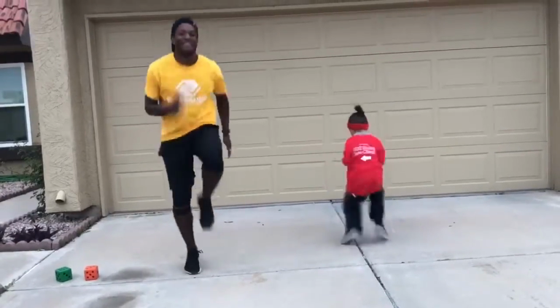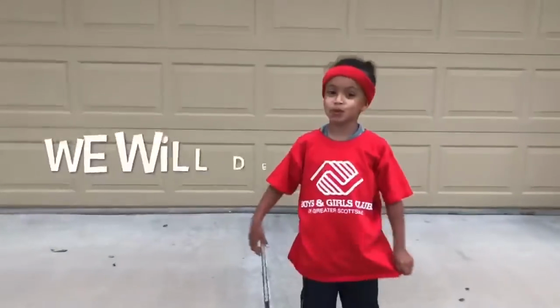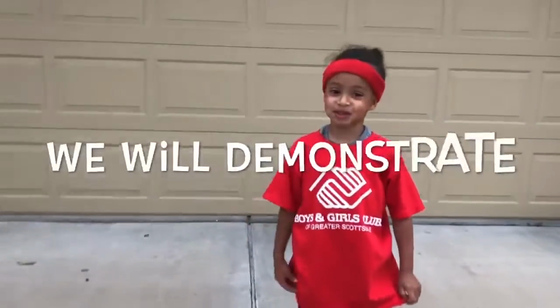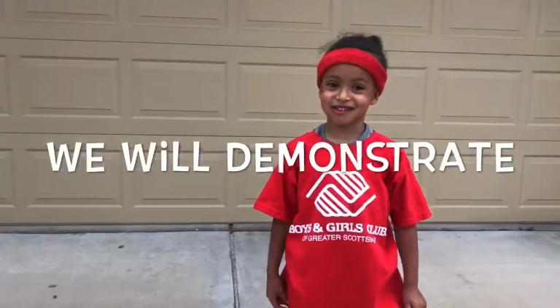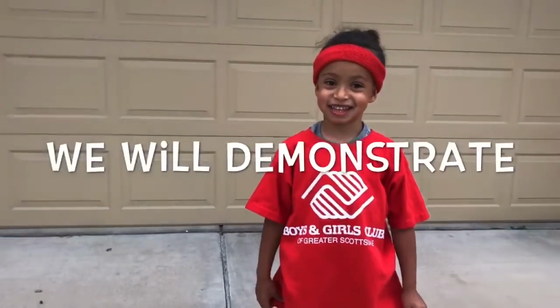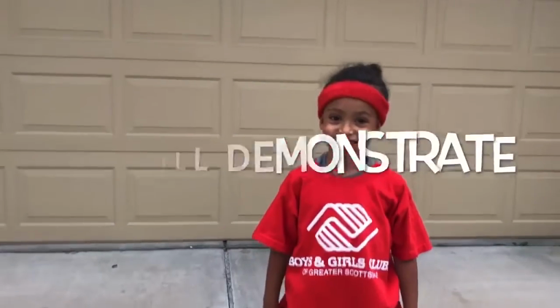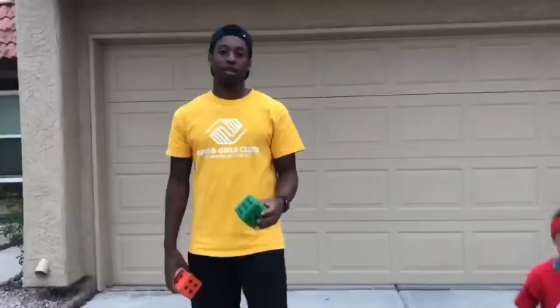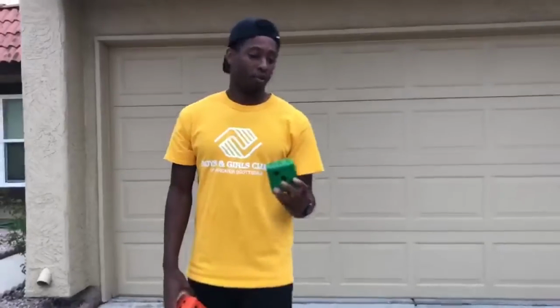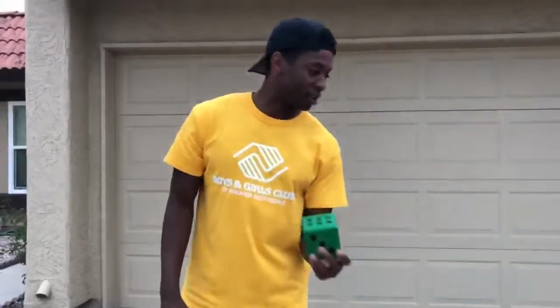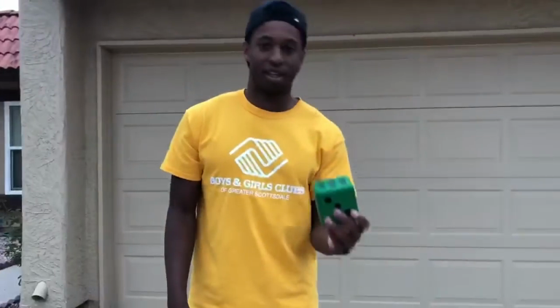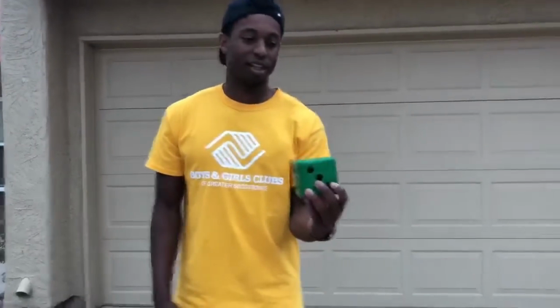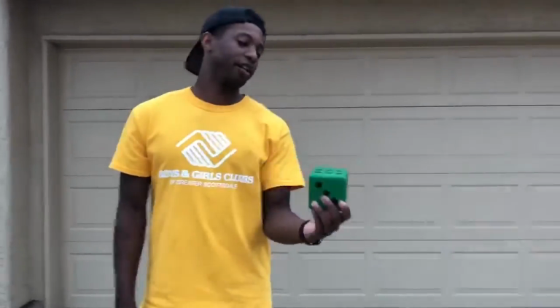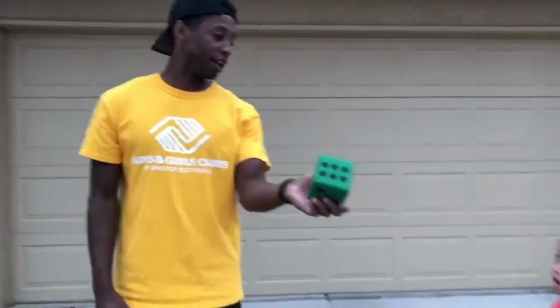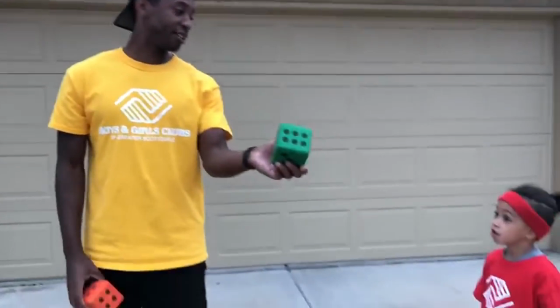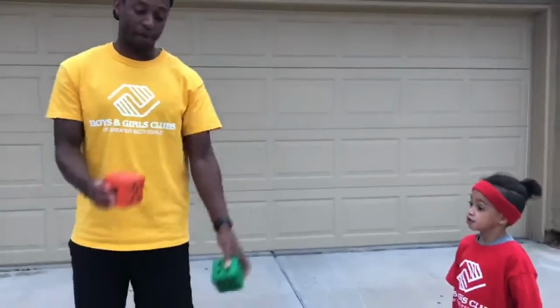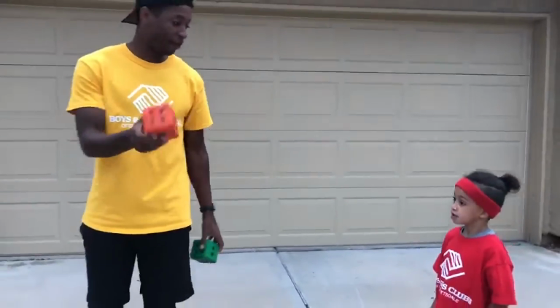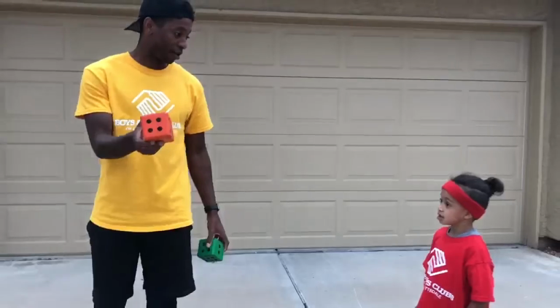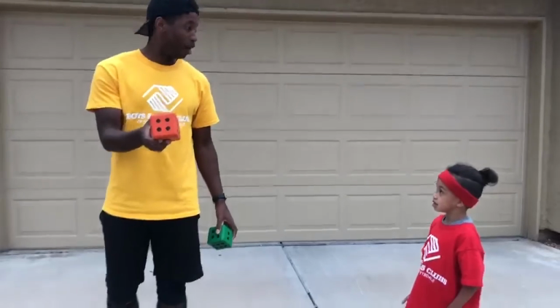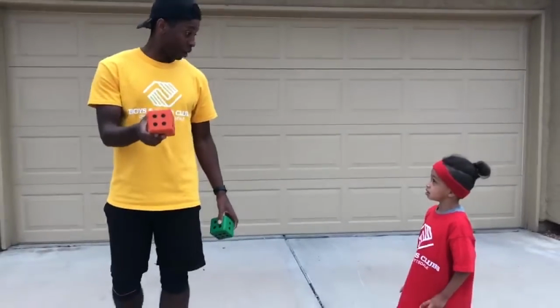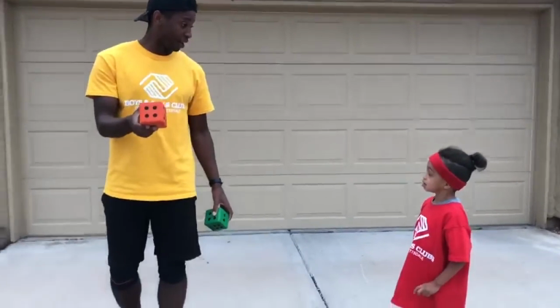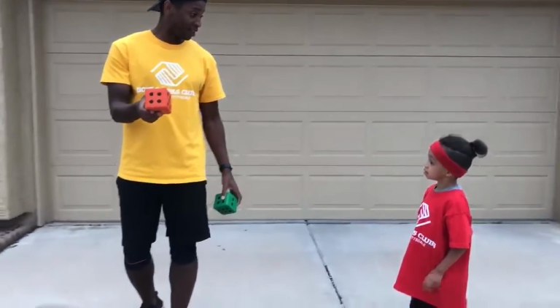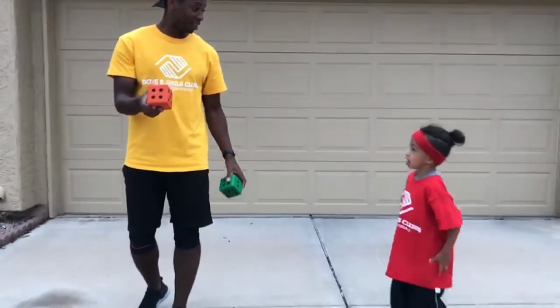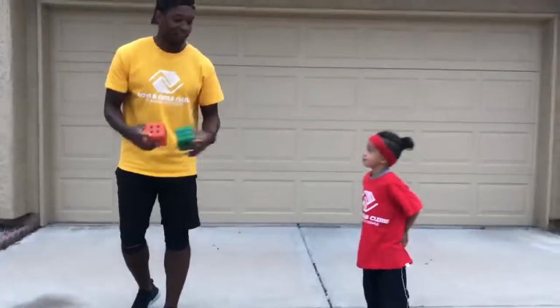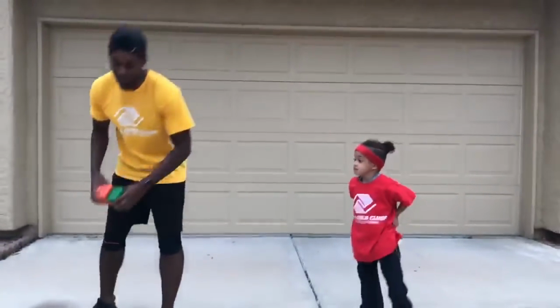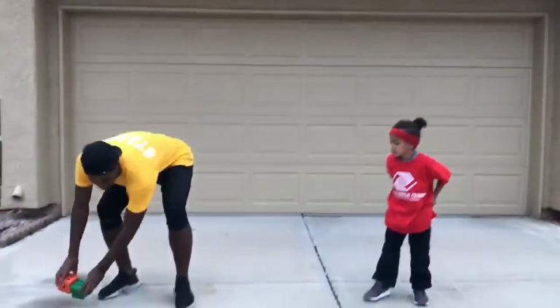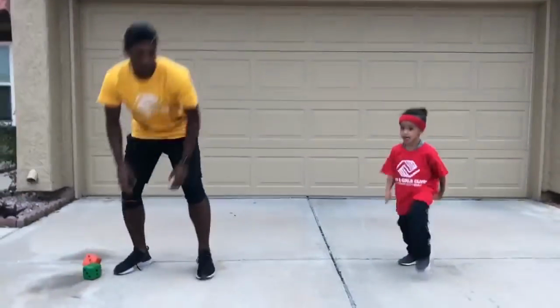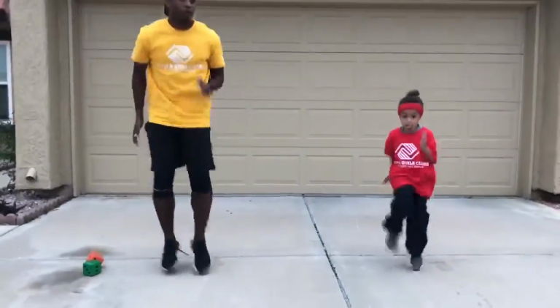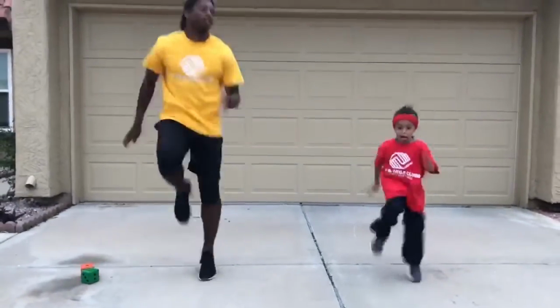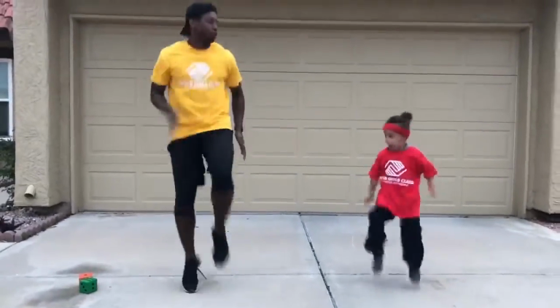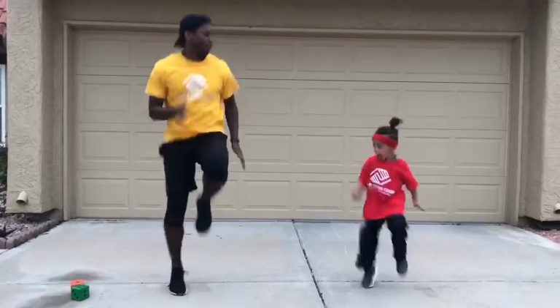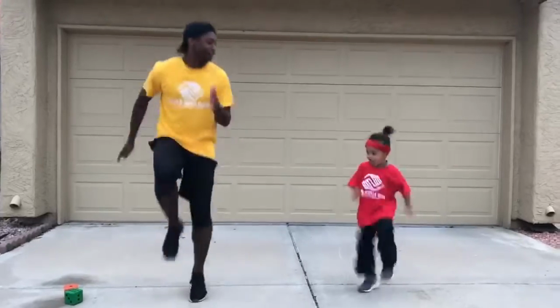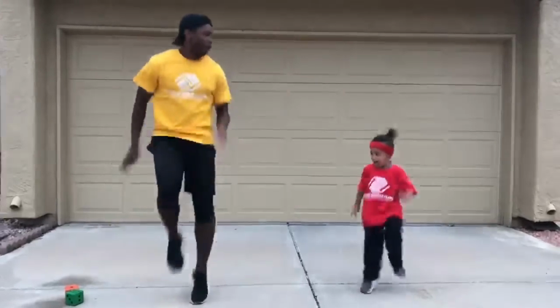I will demonstrate. It looks like we landed on high knees and we have four of them. Are you ready to do high knees? Yeah. Let's do them. One, two, three, four.